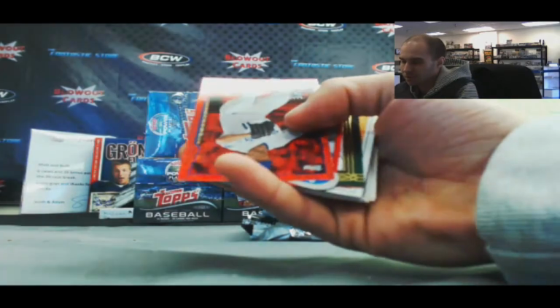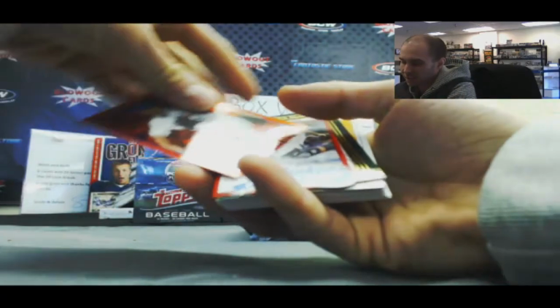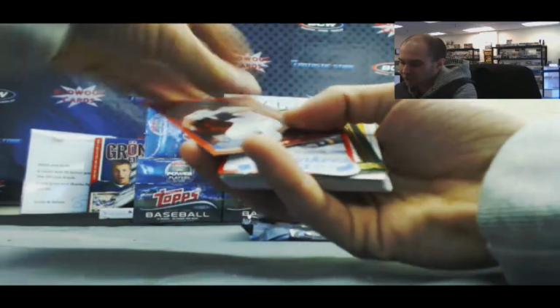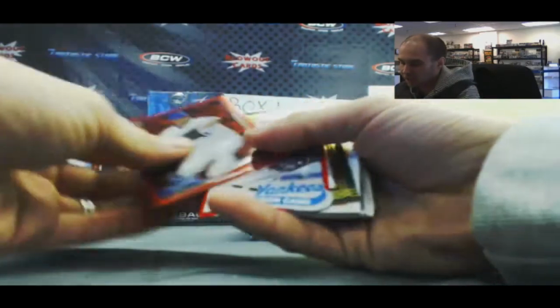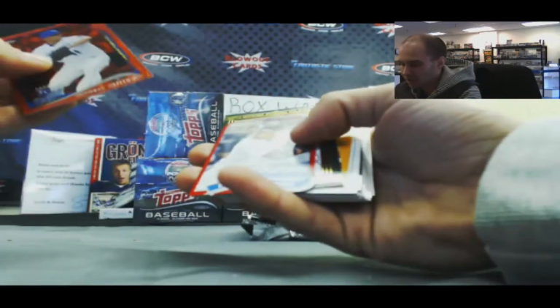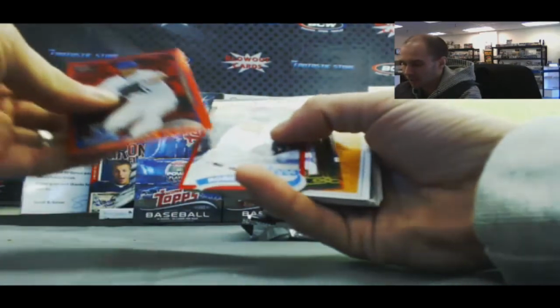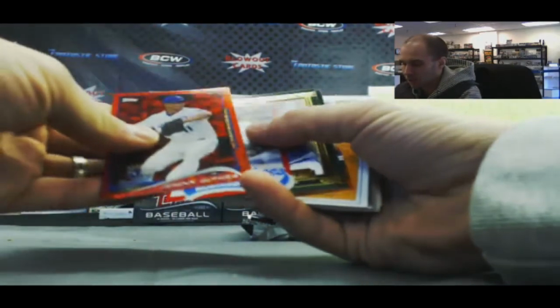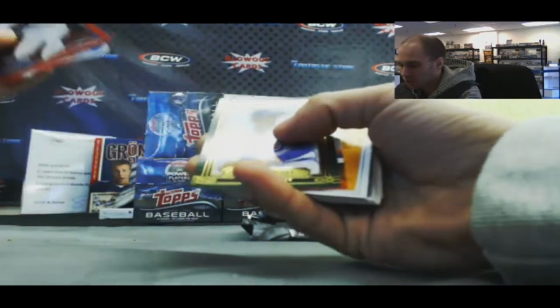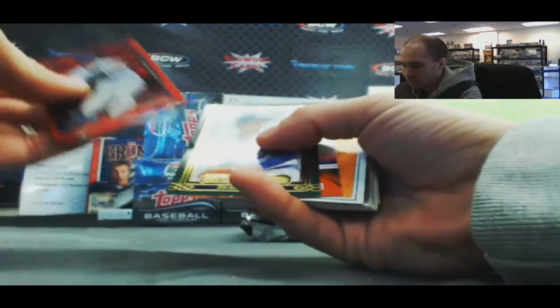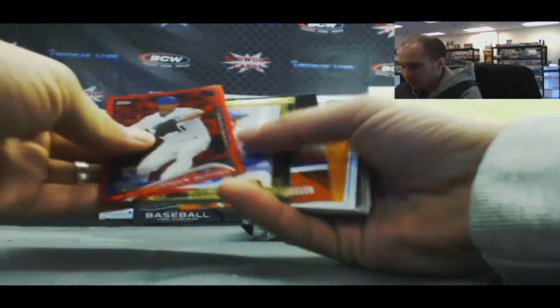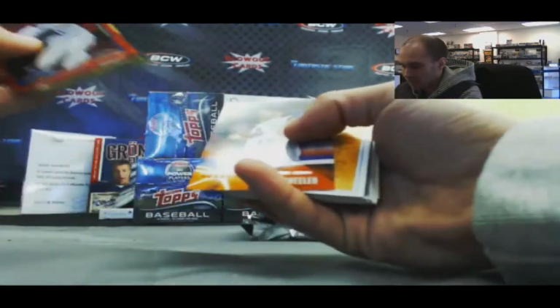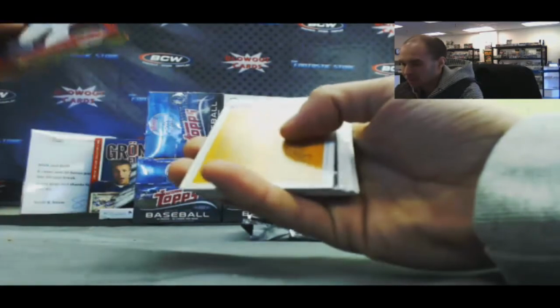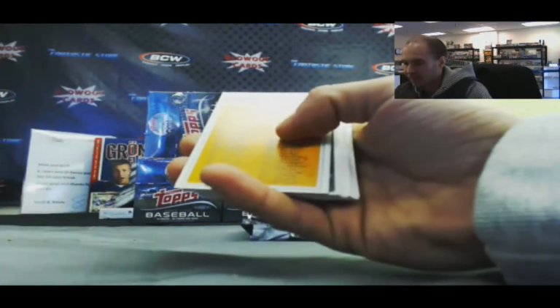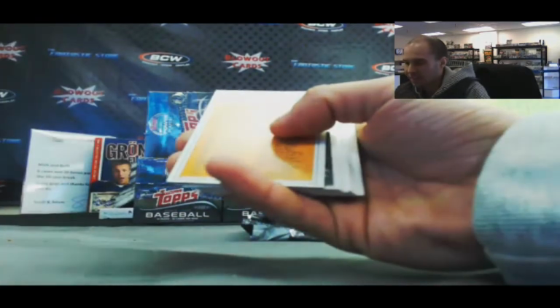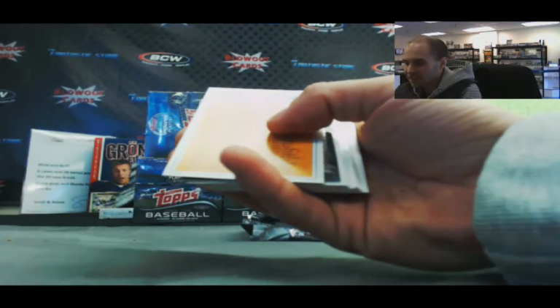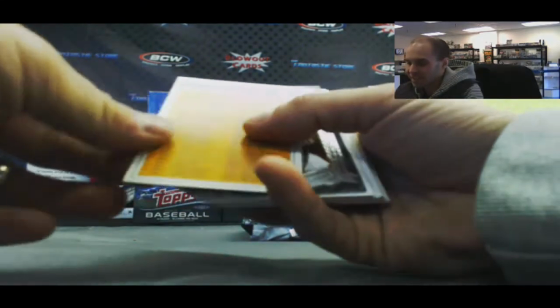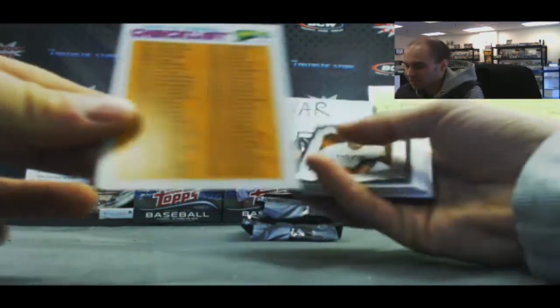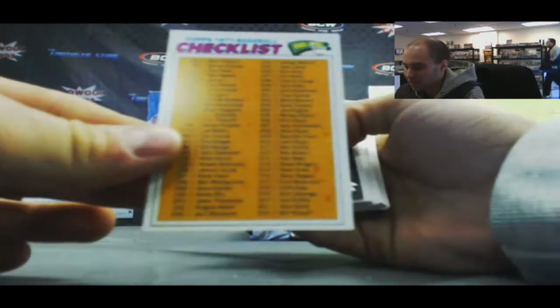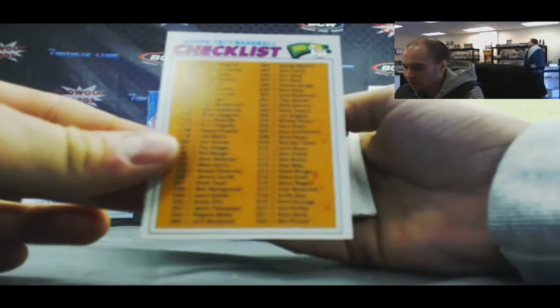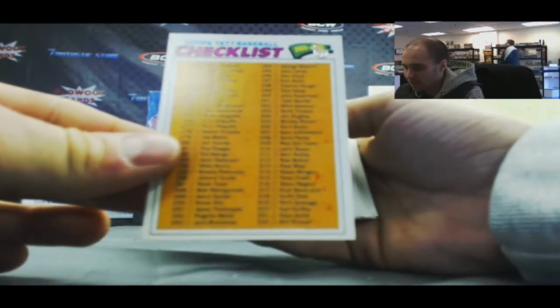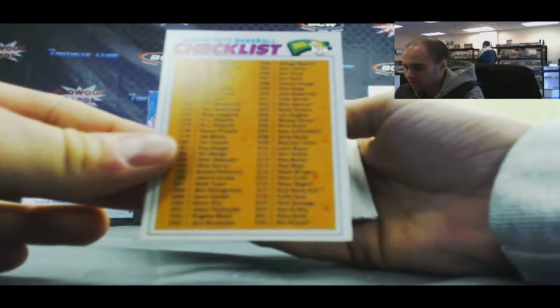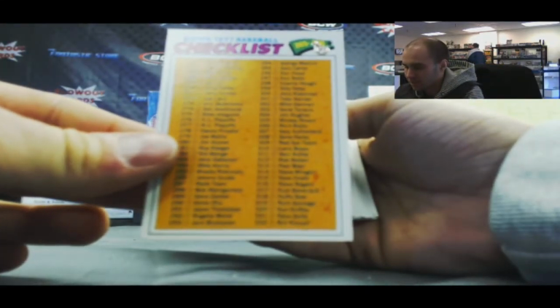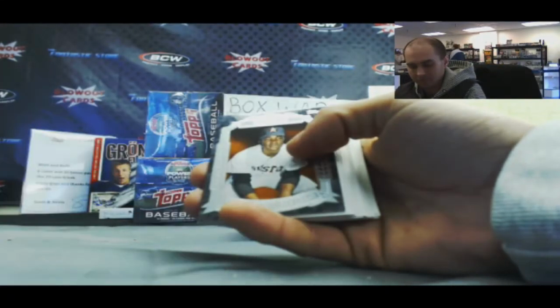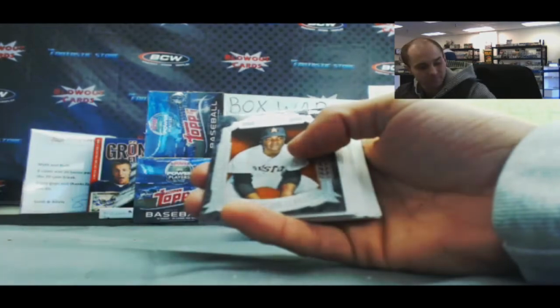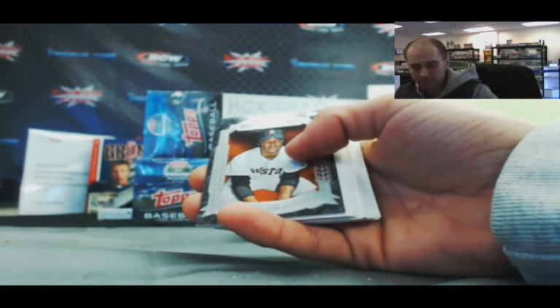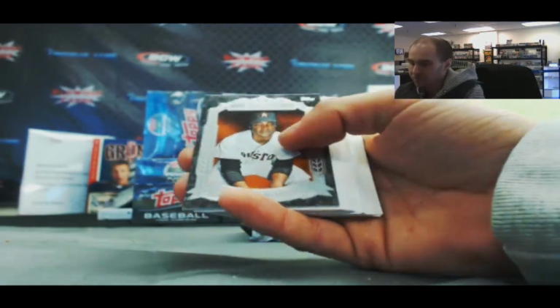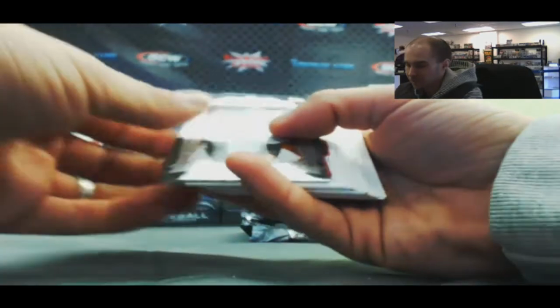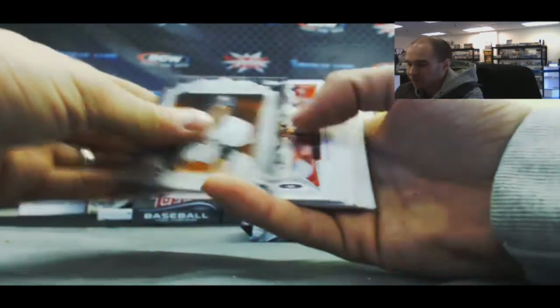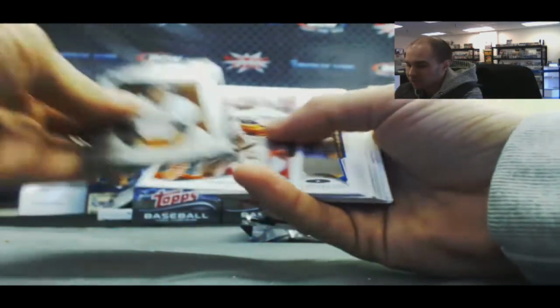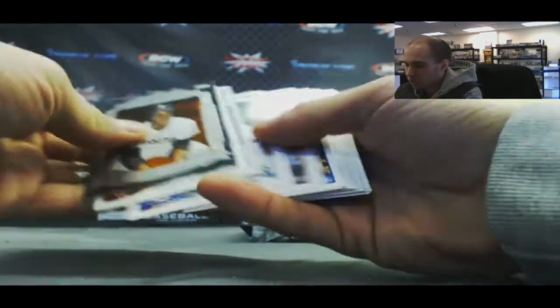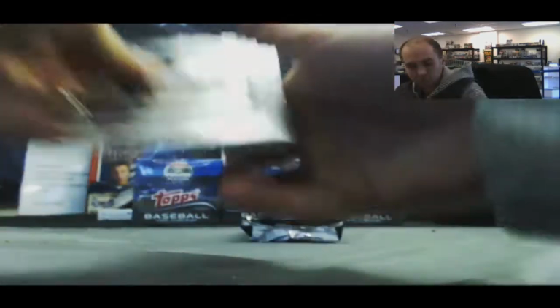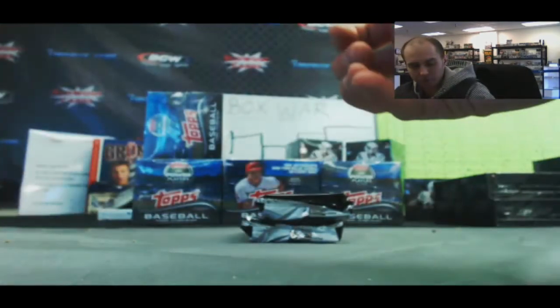We've got a Jeremy Guthrie, Robbie Cano, Maddox Wheeler. And 1977 Topps Checklist. Joe Morgan, Before They Were Great.